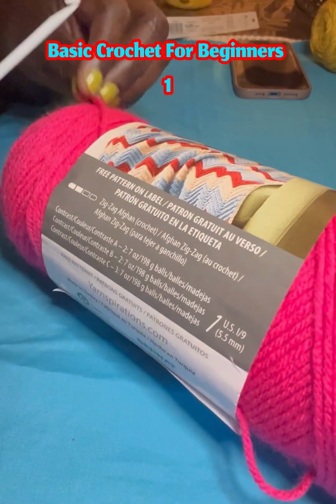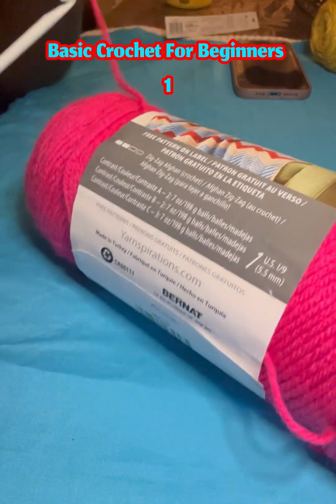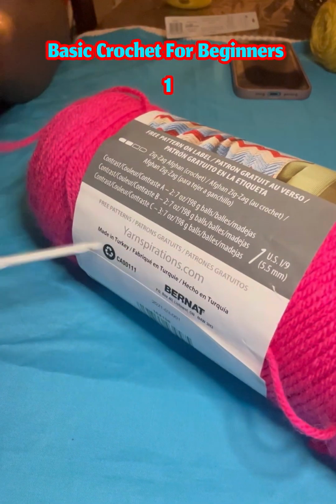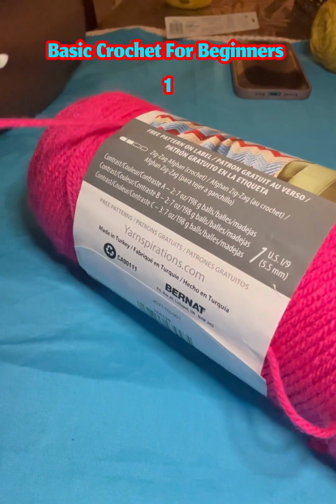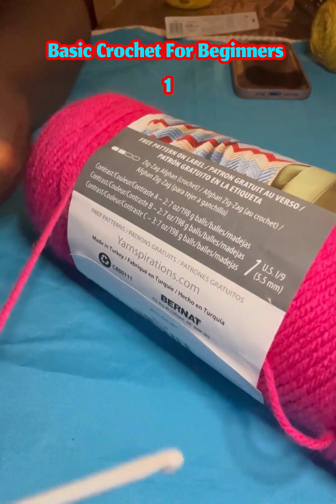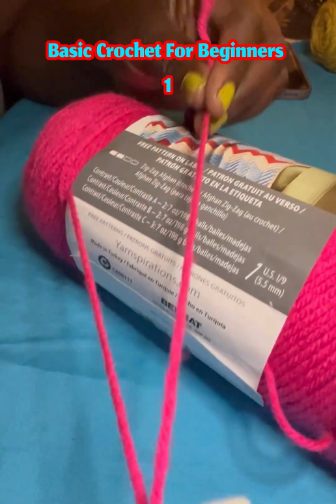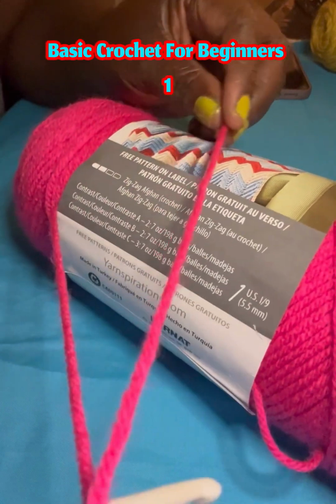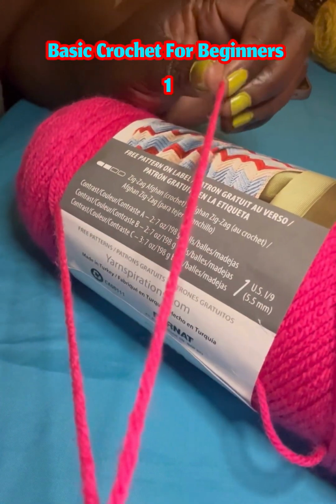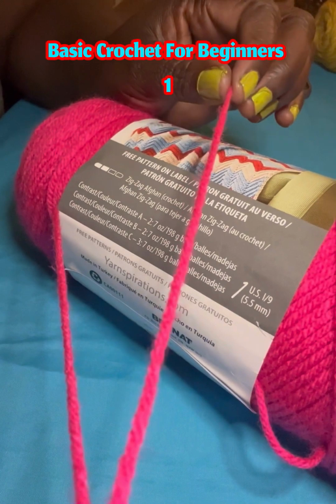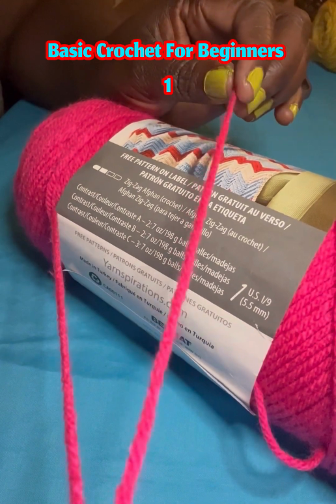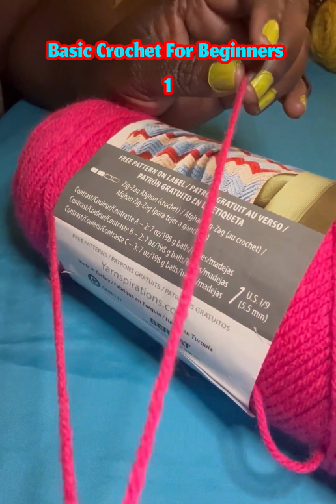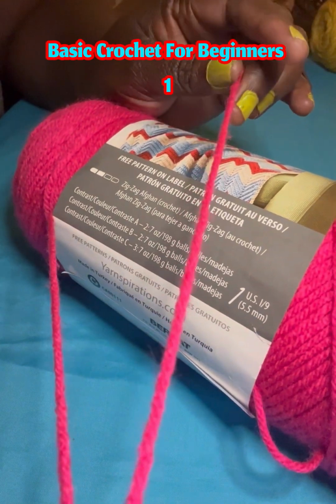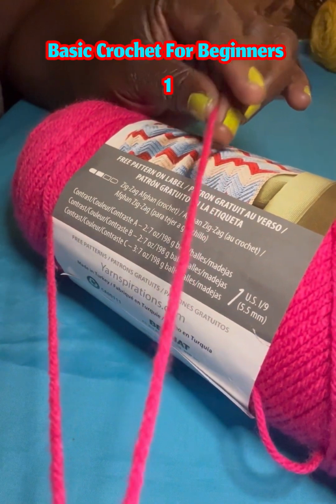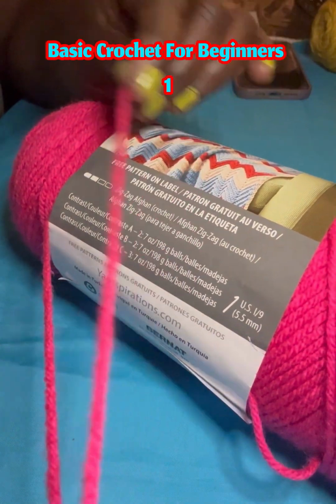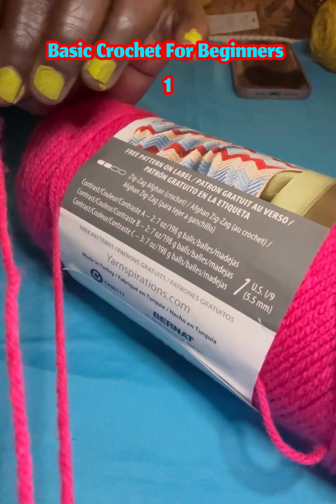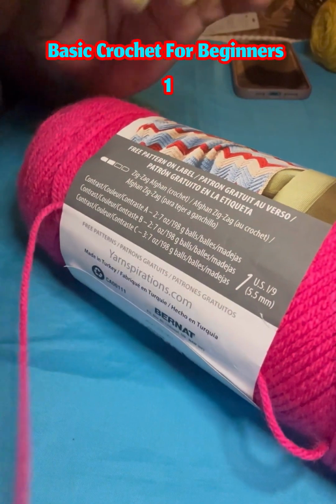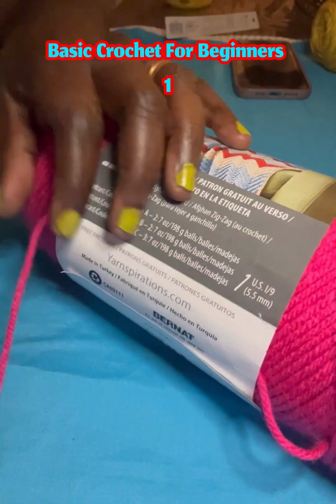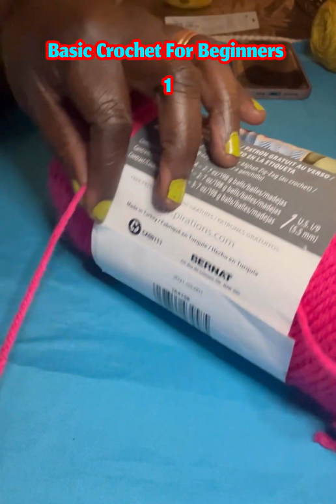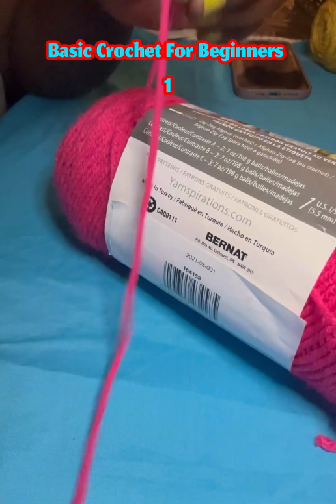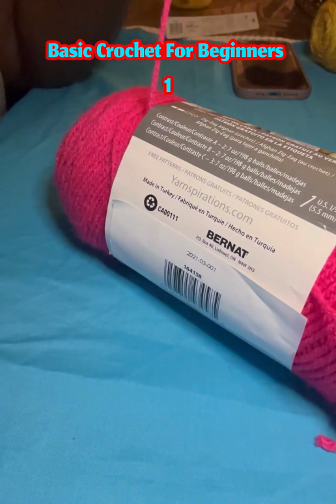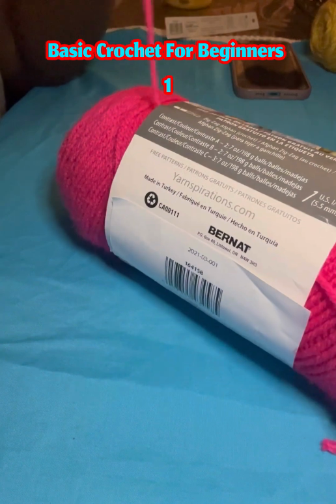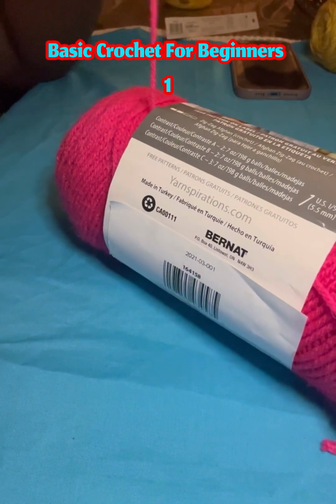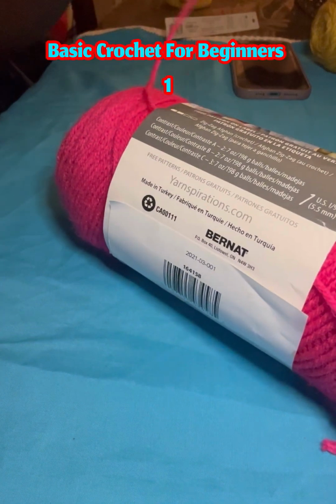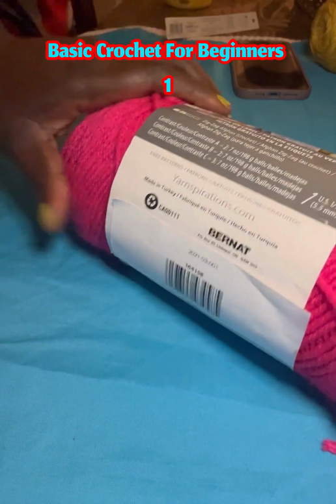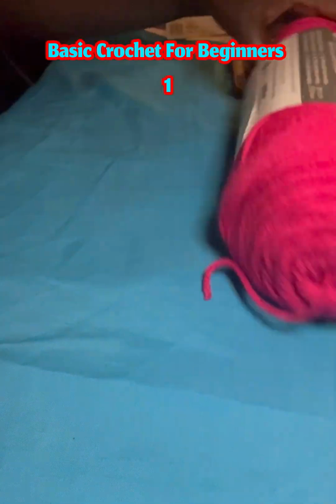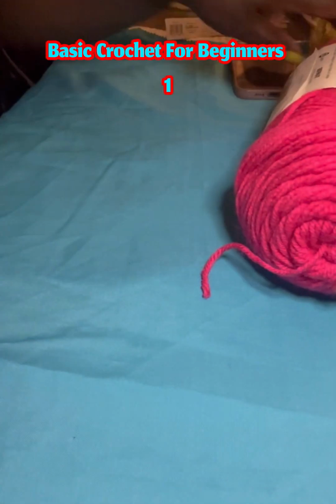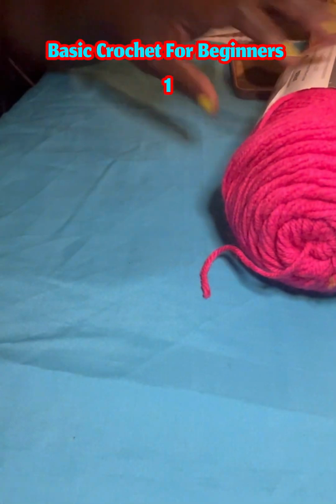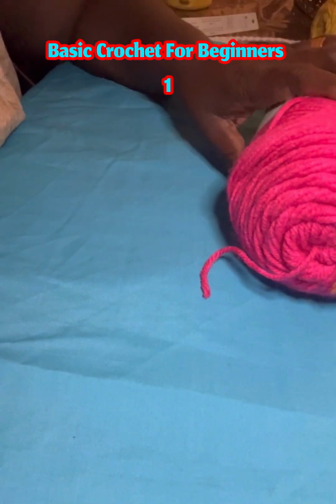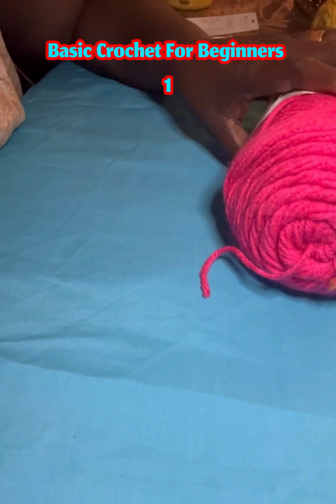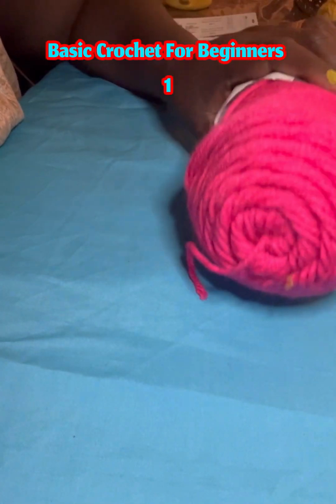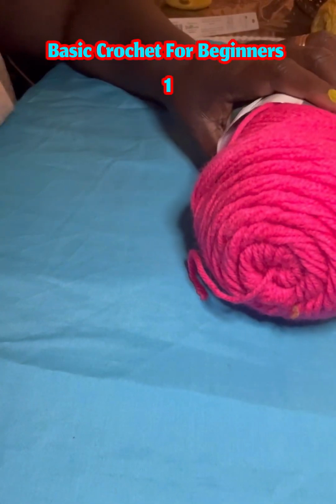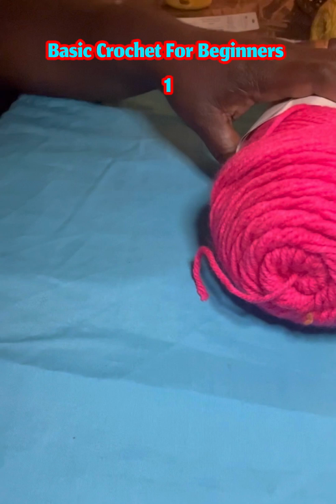This is an acrylic yarn, but it's for summer. You know there is summer crochet yarn and the other one is thick for winter. All these details you need before you begin your project.